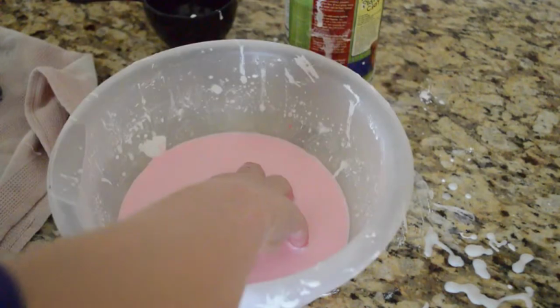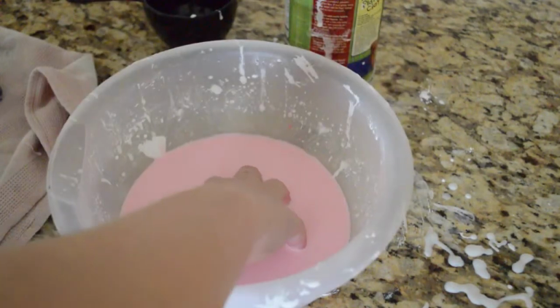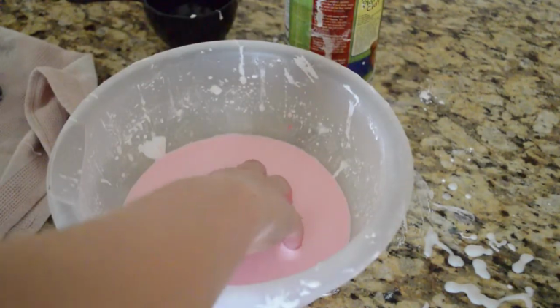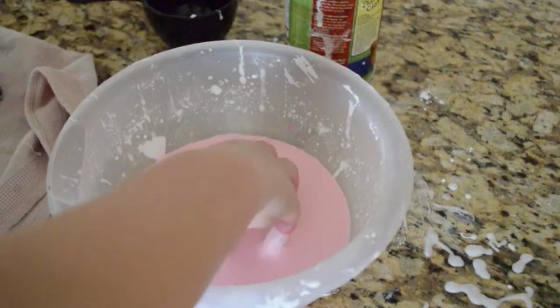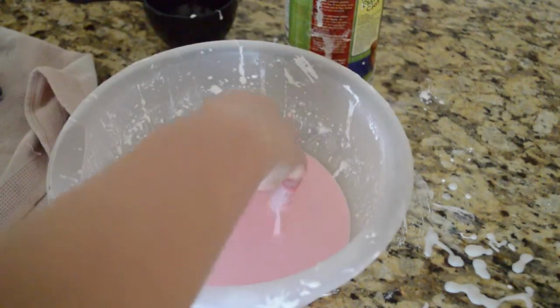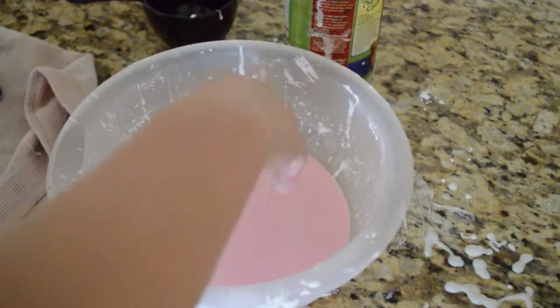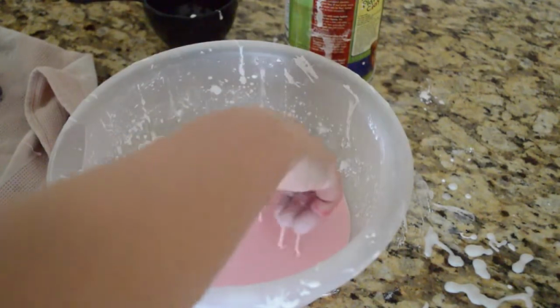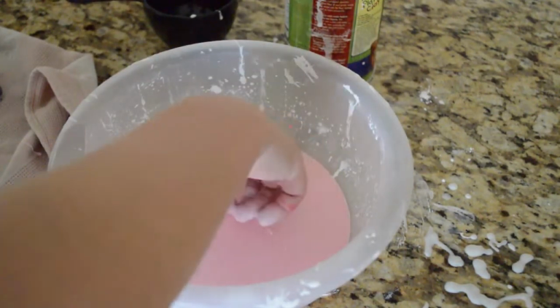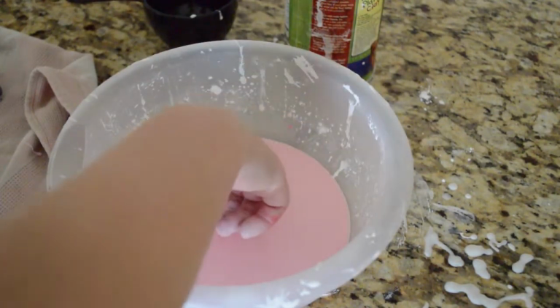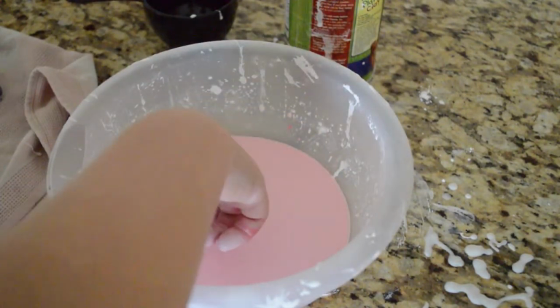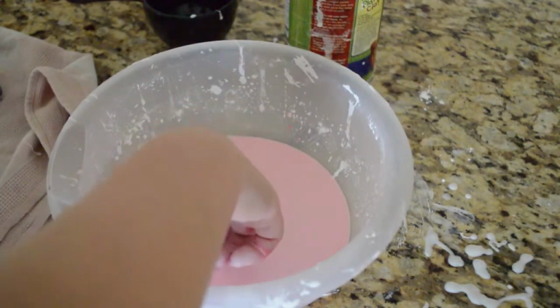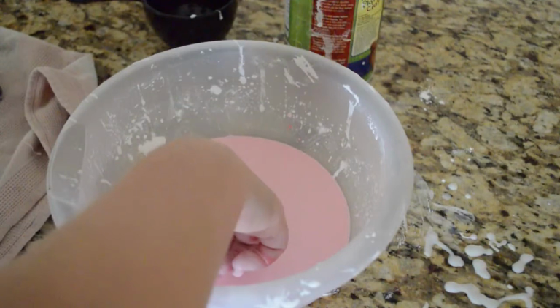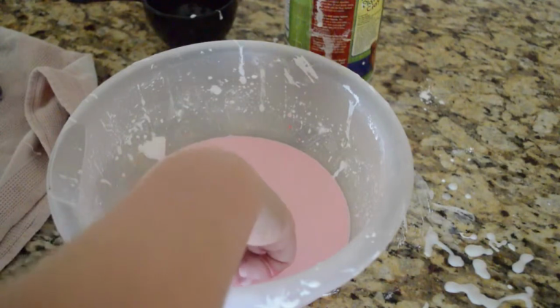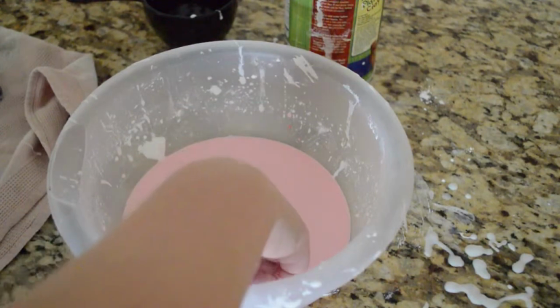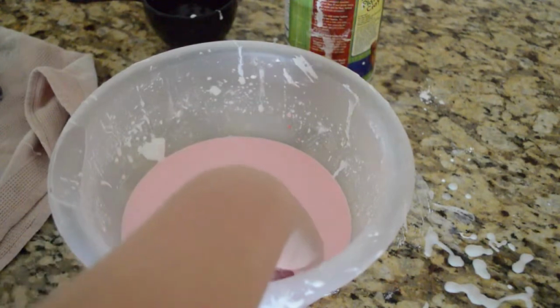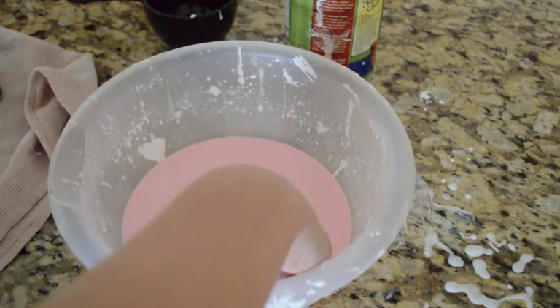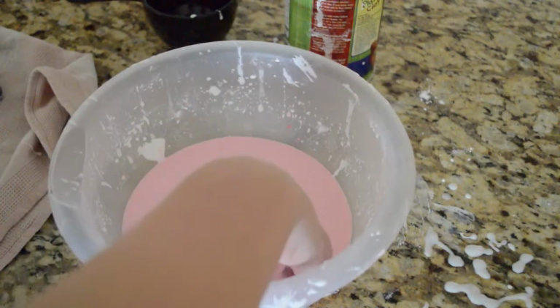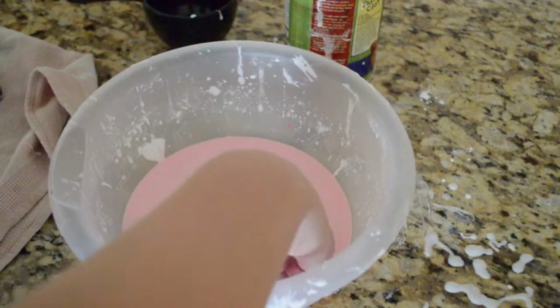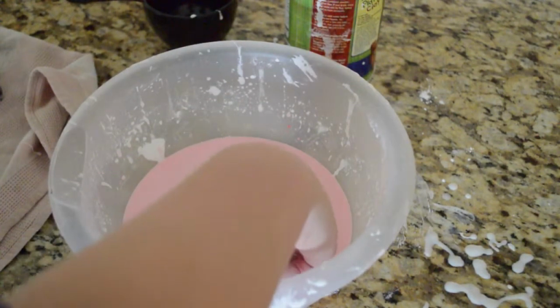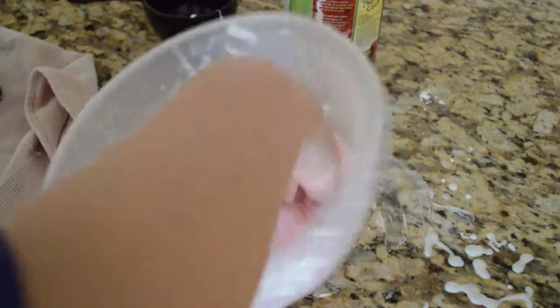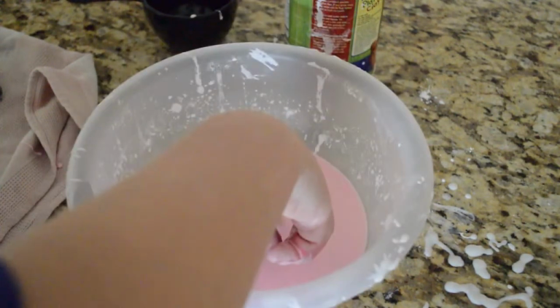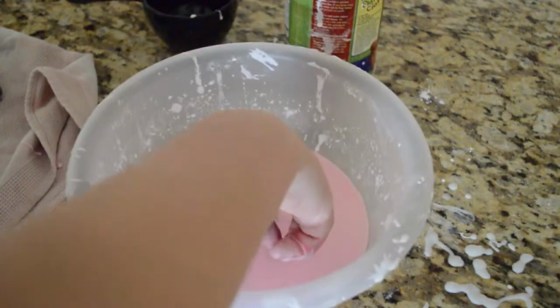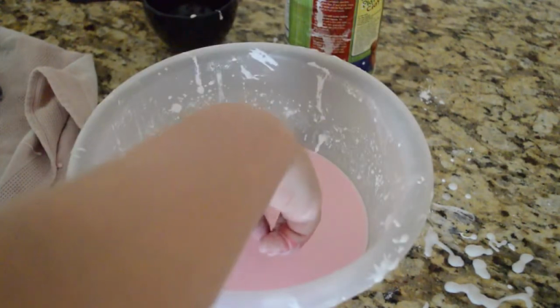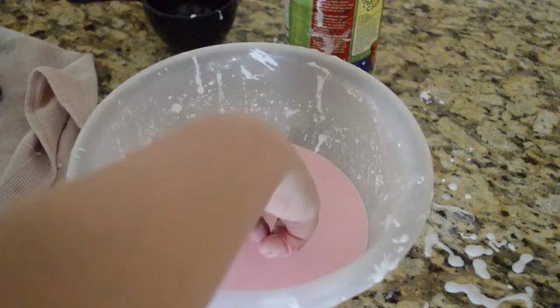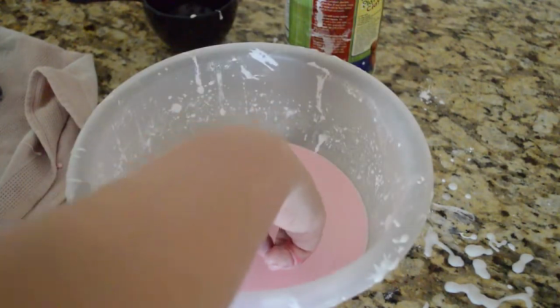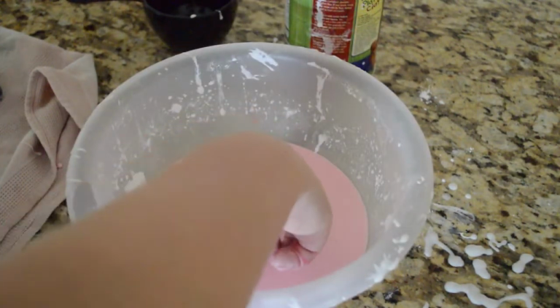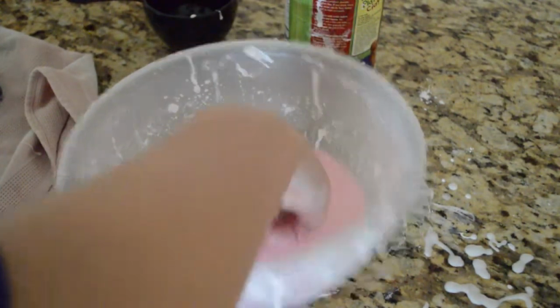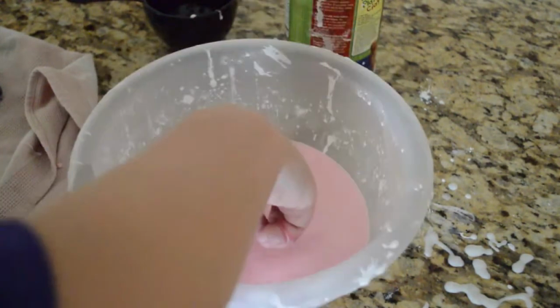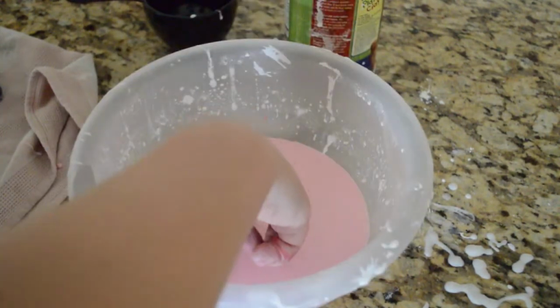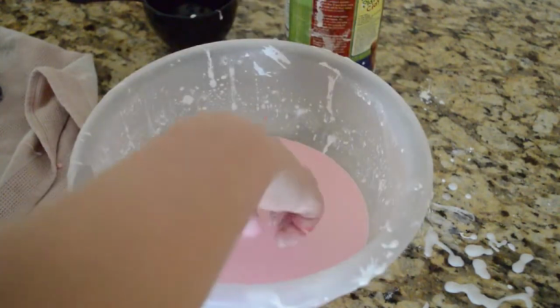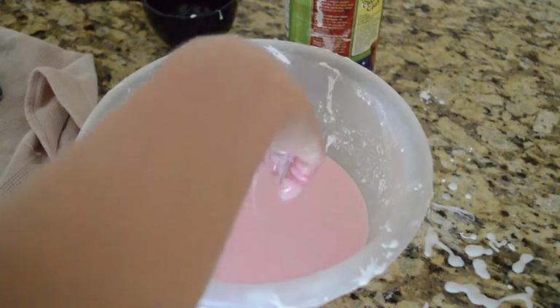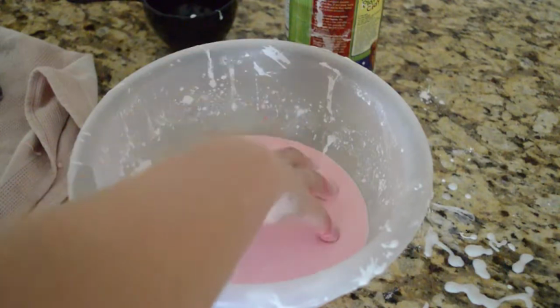You can see it's like liquid right now. I'm going to stir my finger around and then — whoops — it comes up. It's pretty cool.